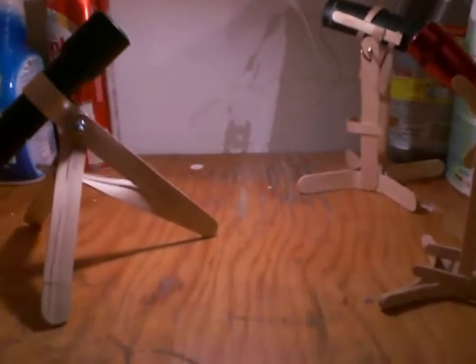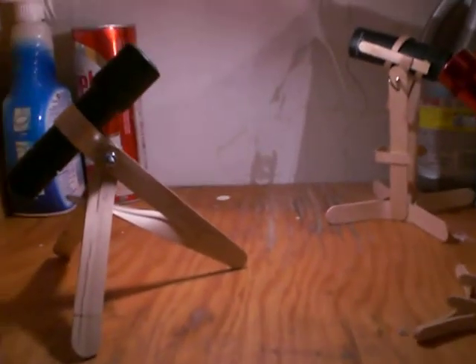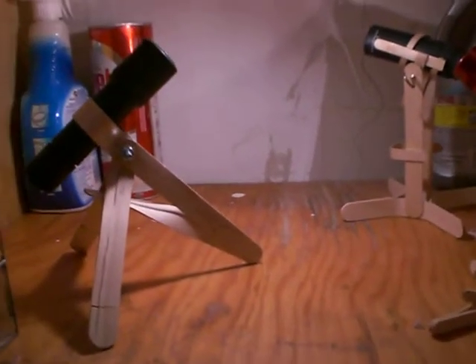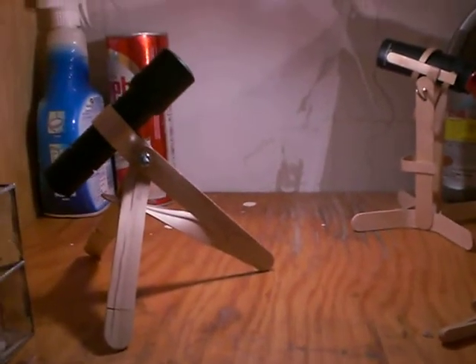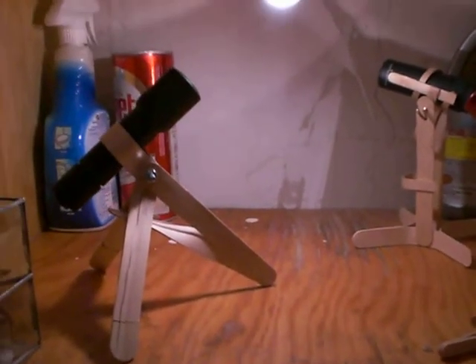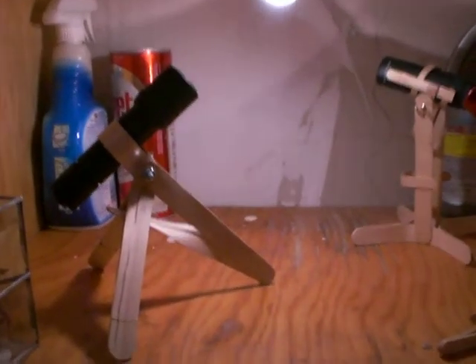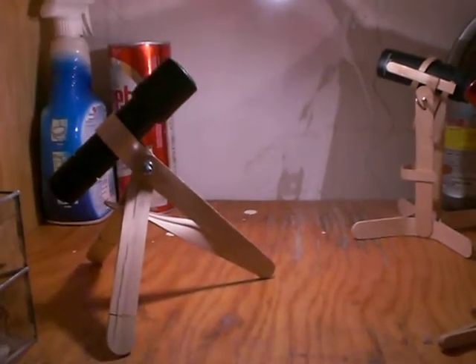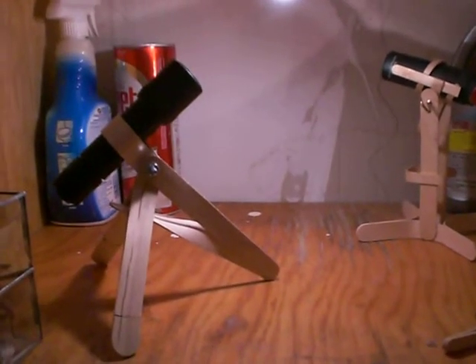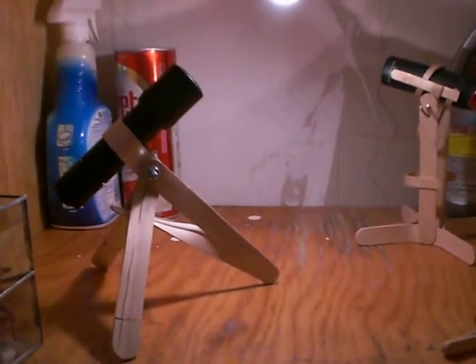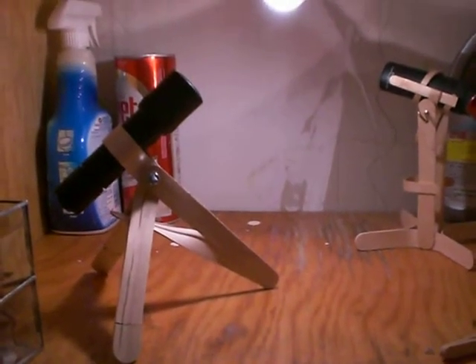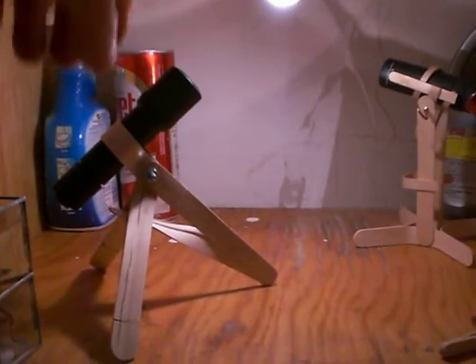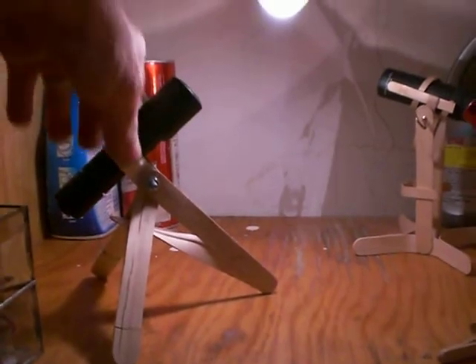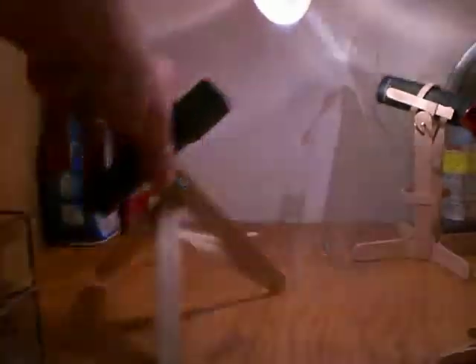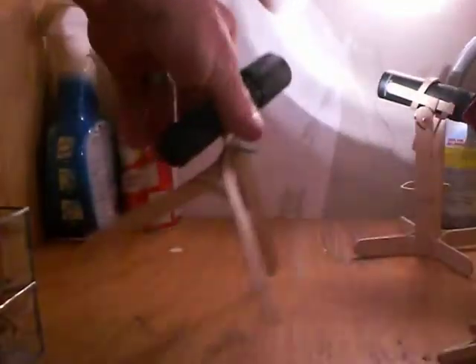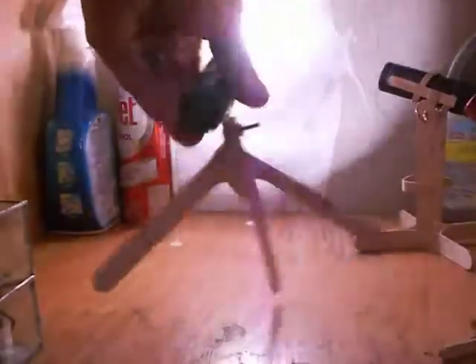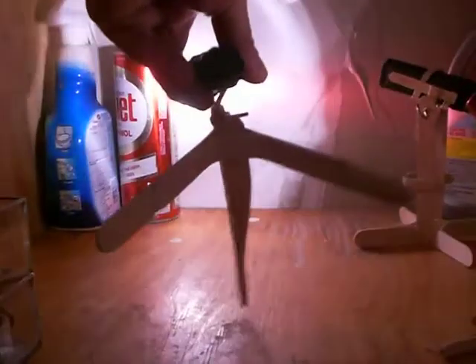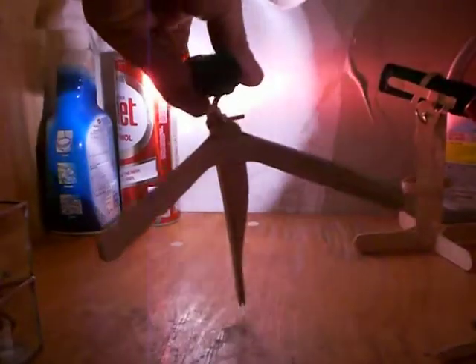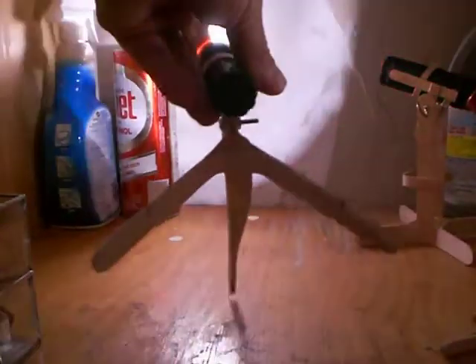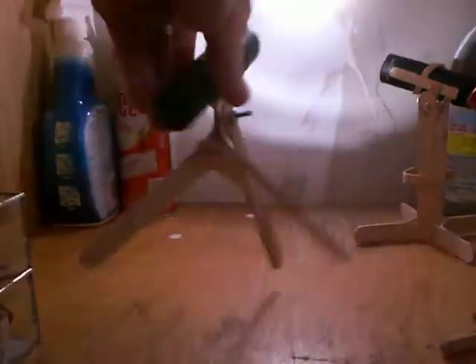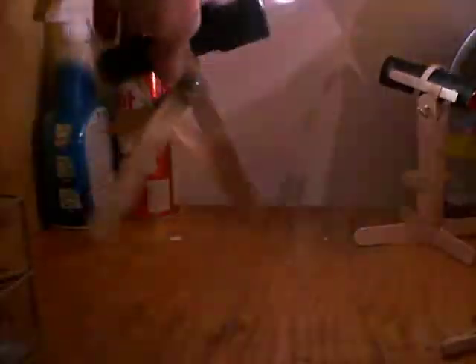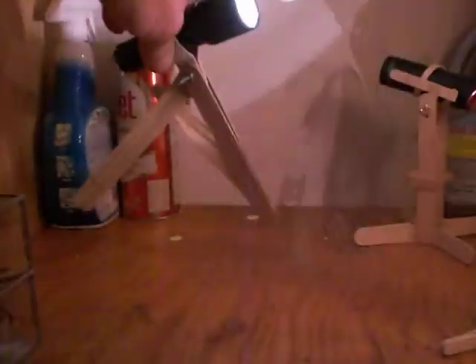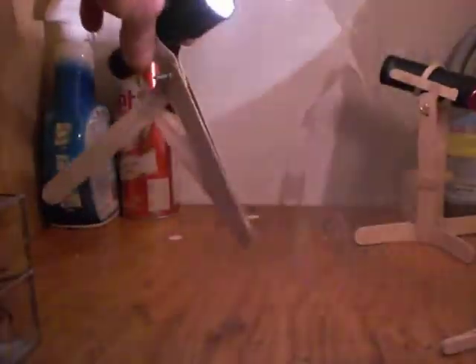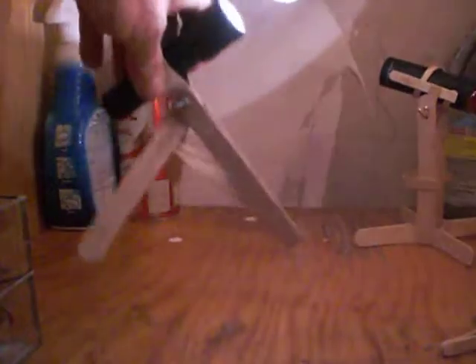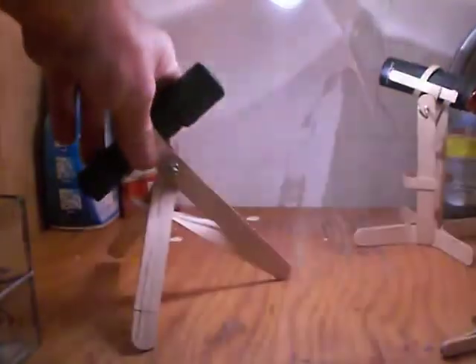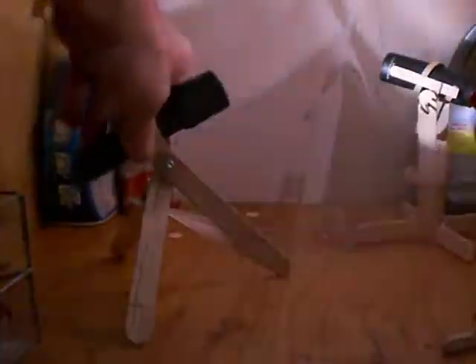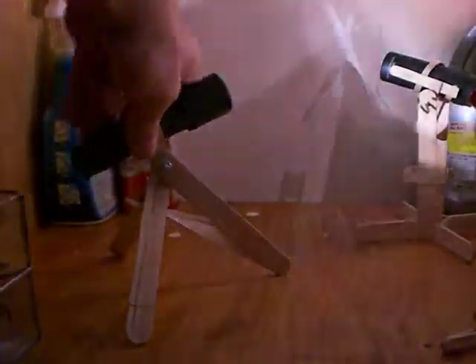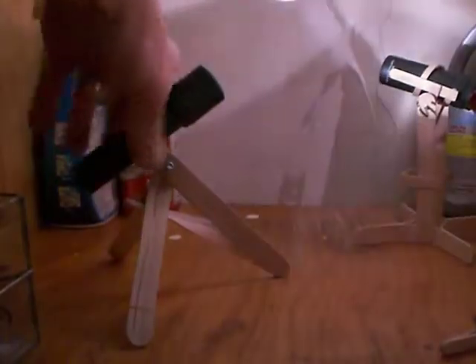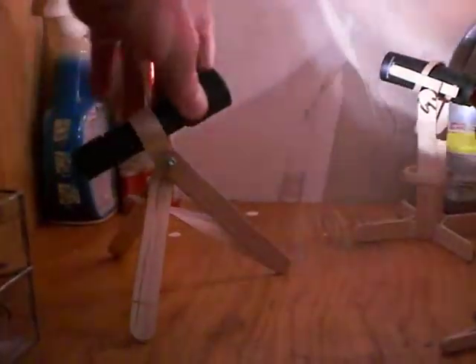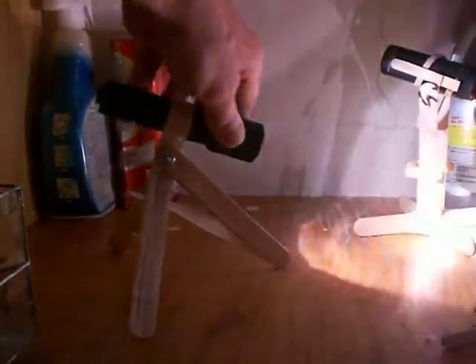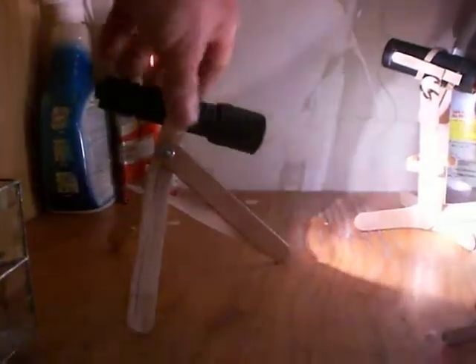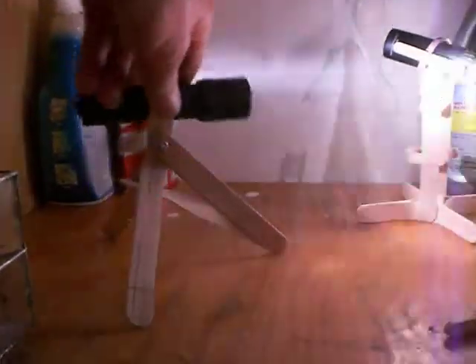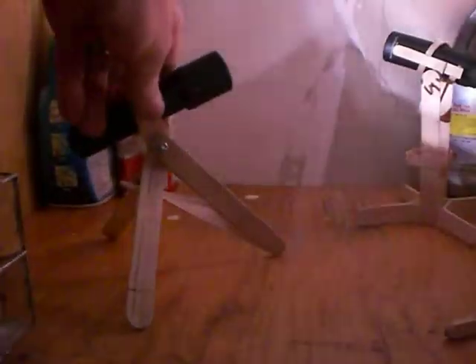What we've done is decided to bend around the flashlight itself, and we put a bolt in there to allow it to adjust.